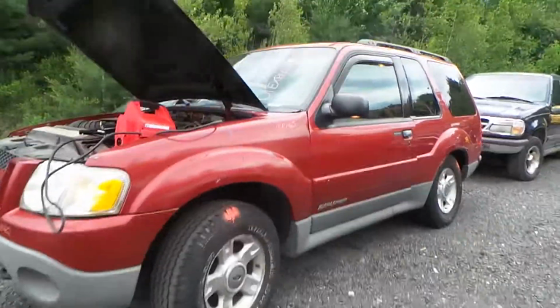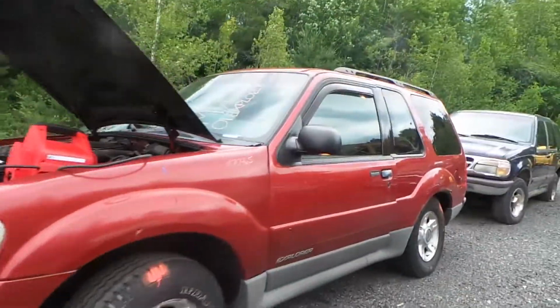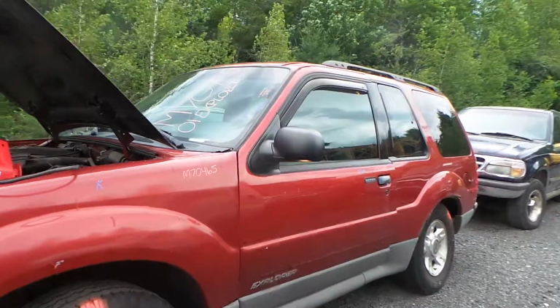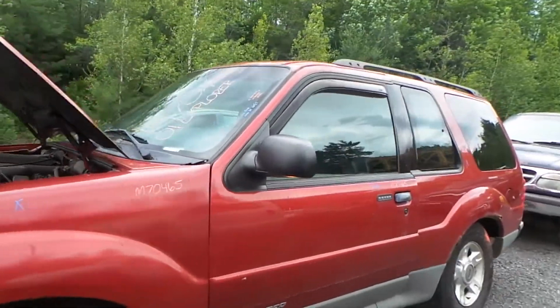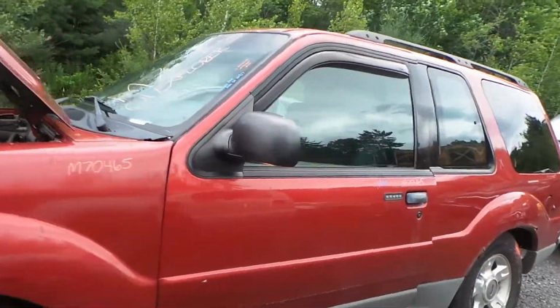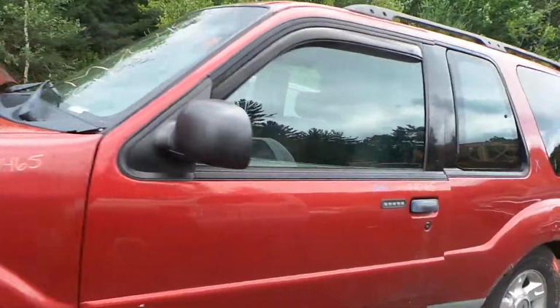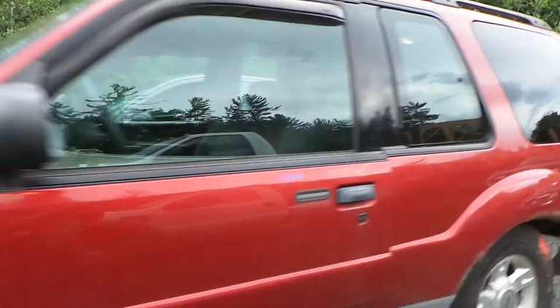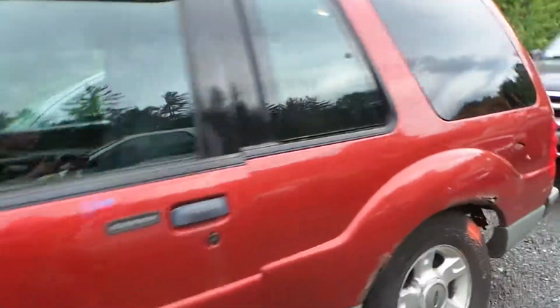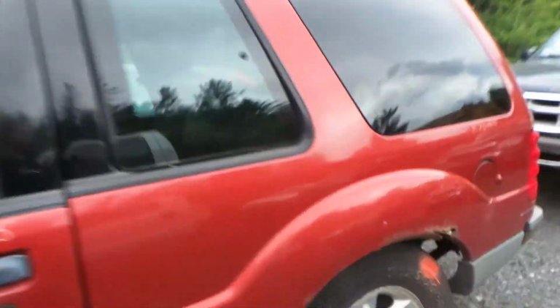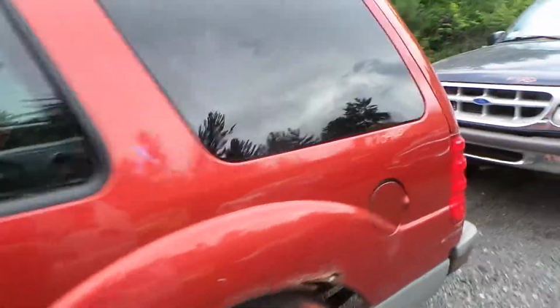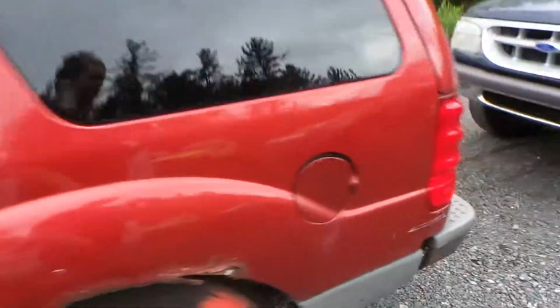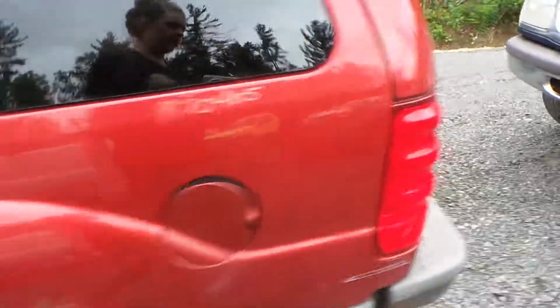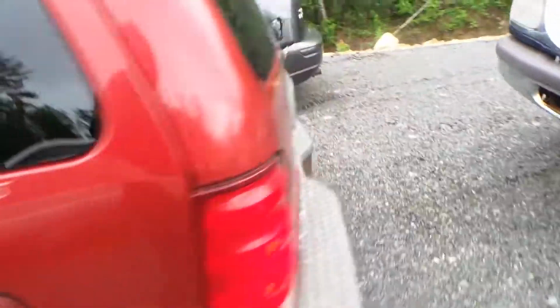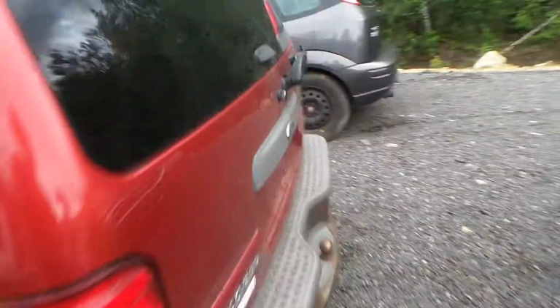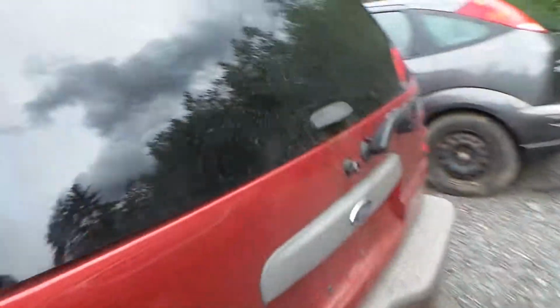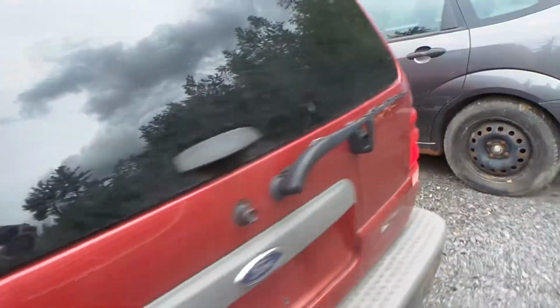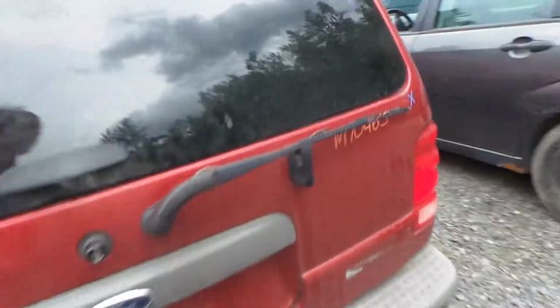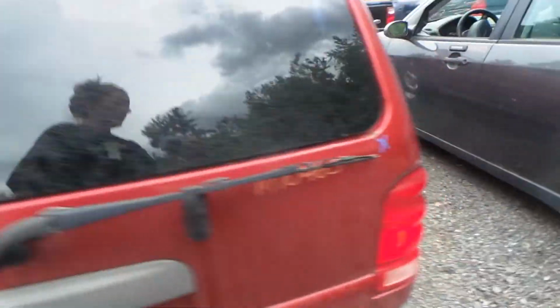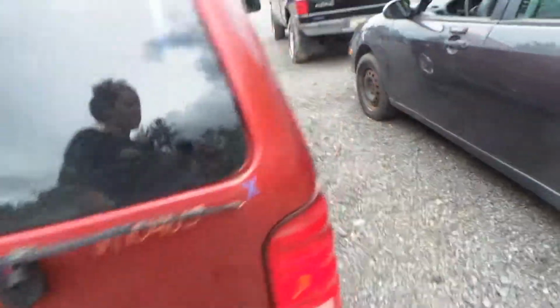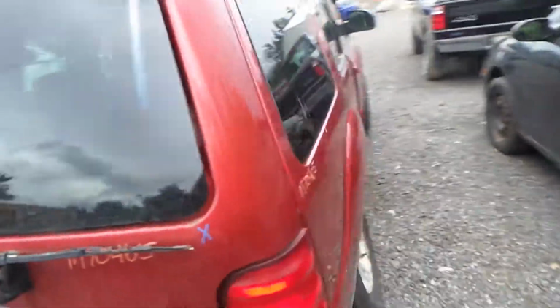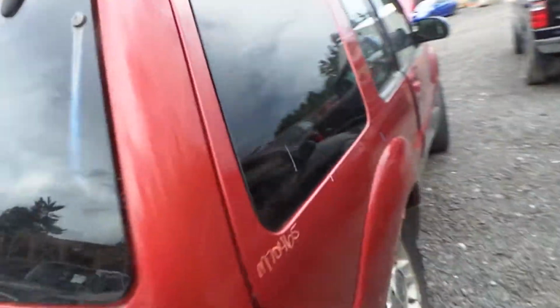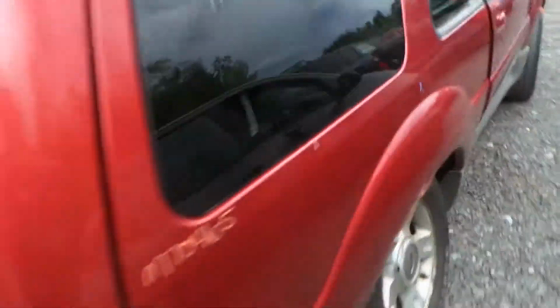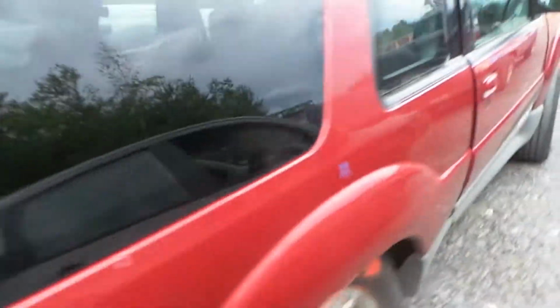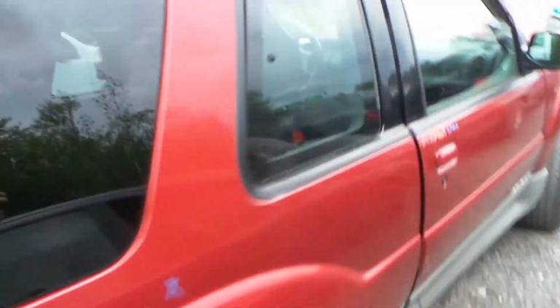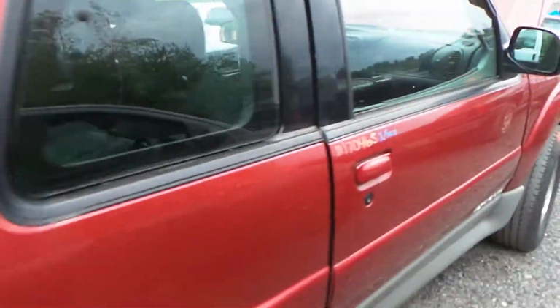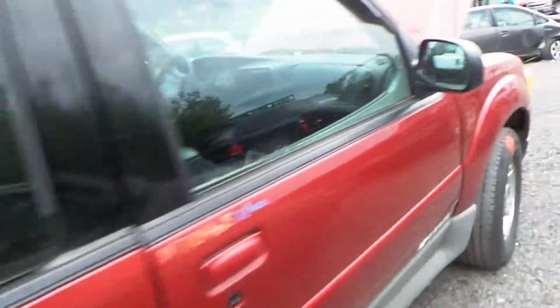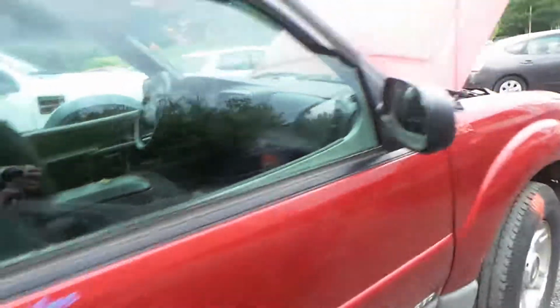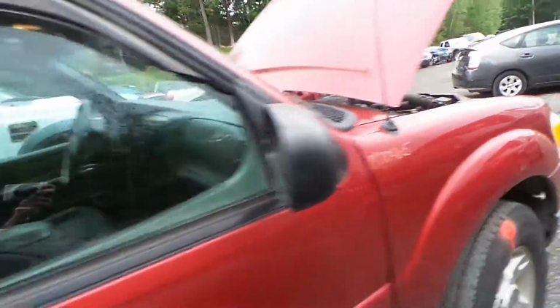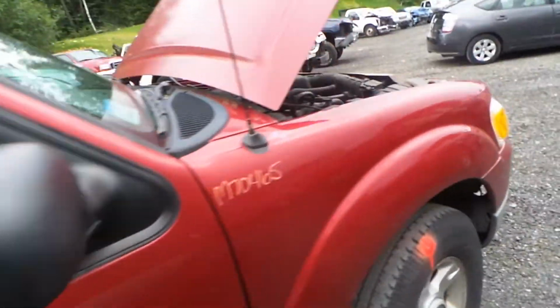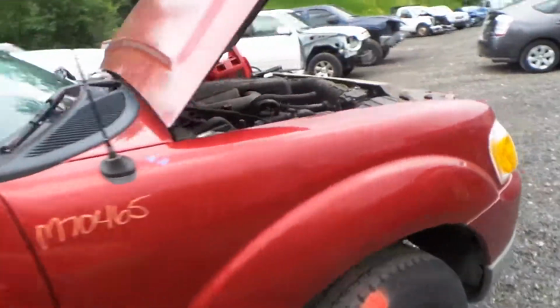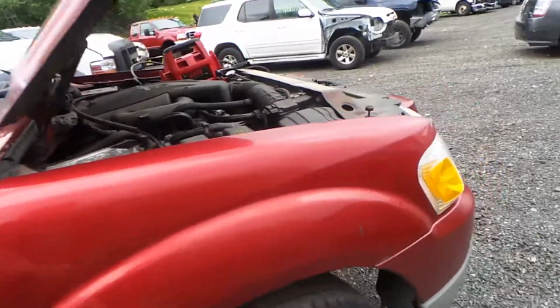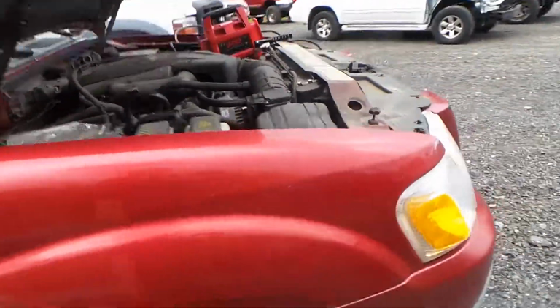The doors are good for parts — they have good windows and regulators. We also have two good tail lights. As you can see, this car was purchased mostly for the engine and transmission, but does still have some other good parts.